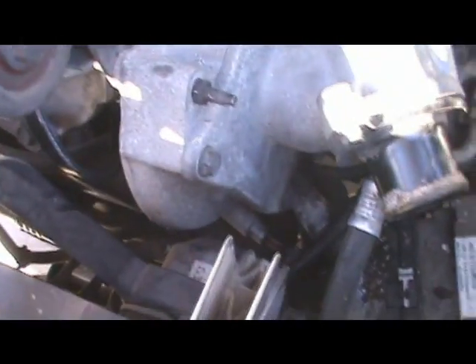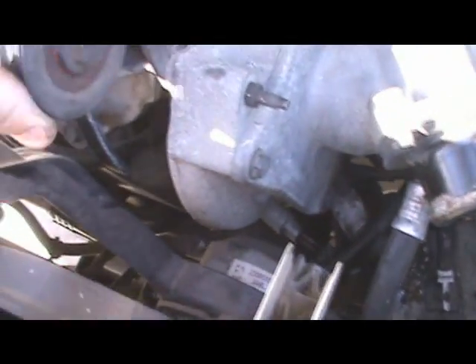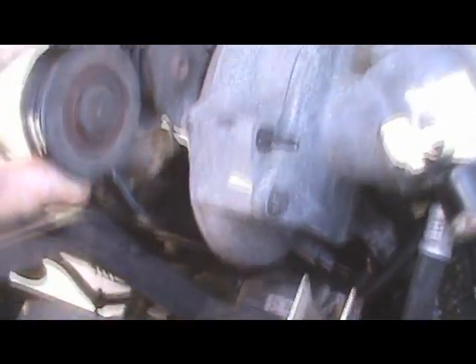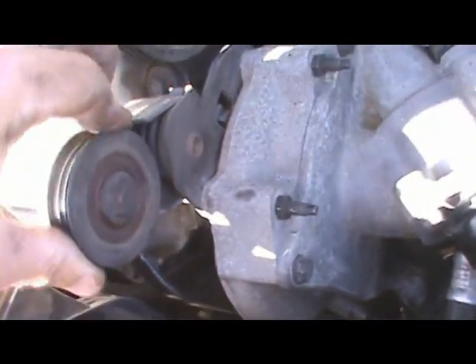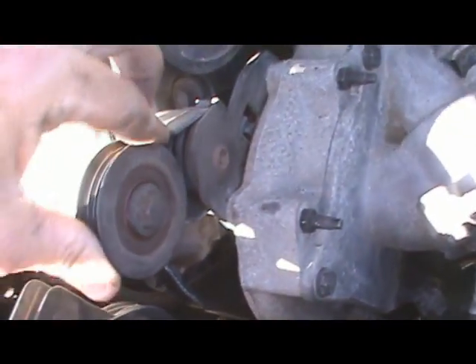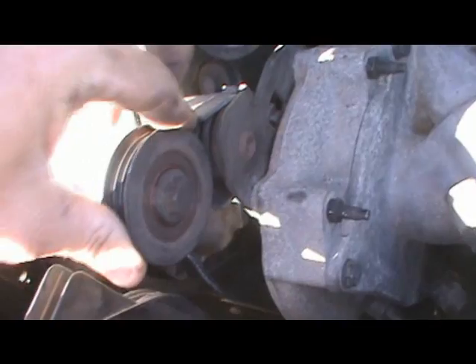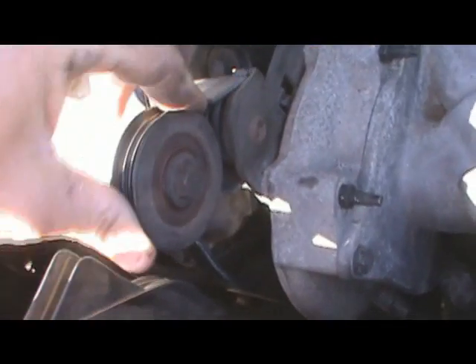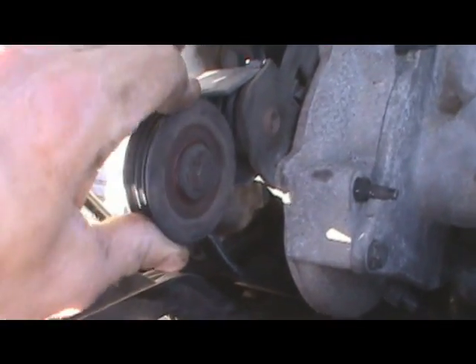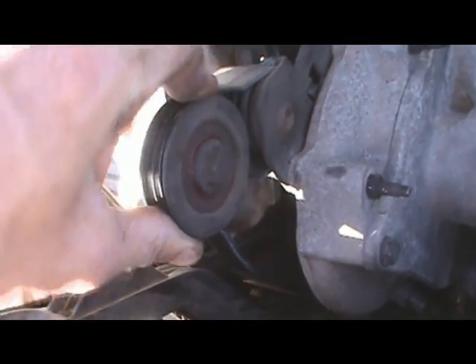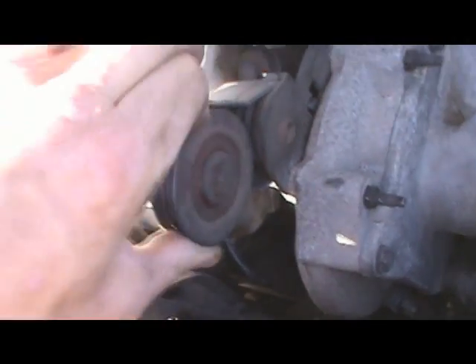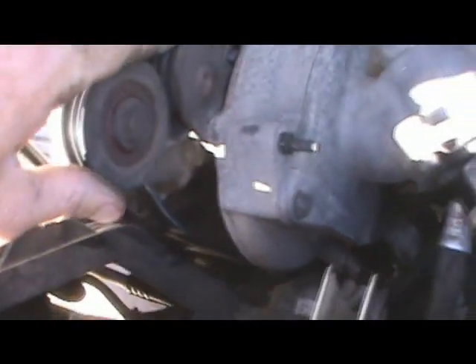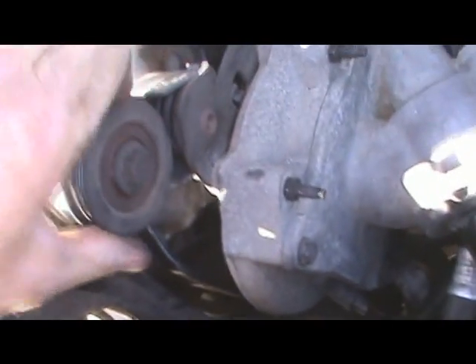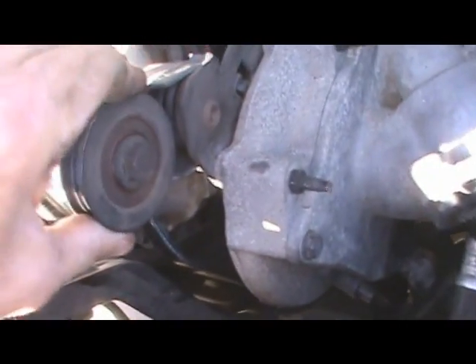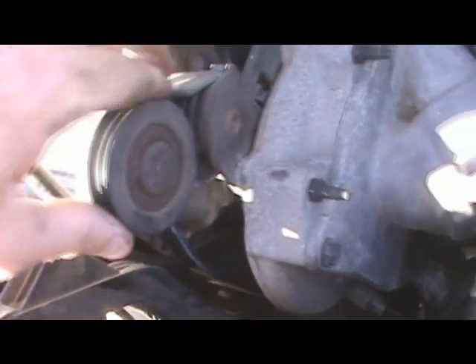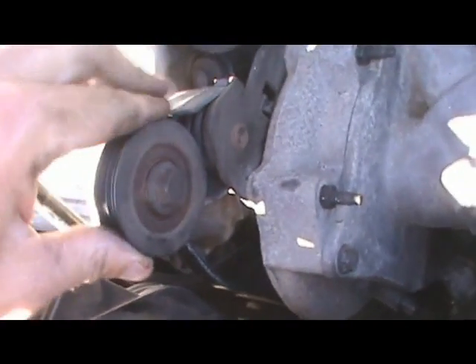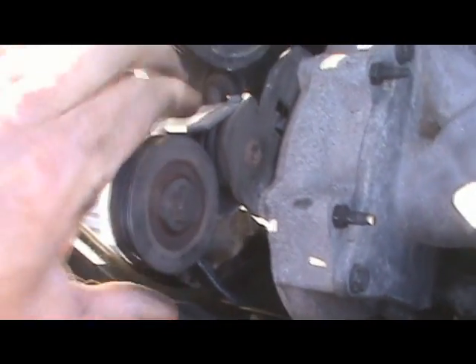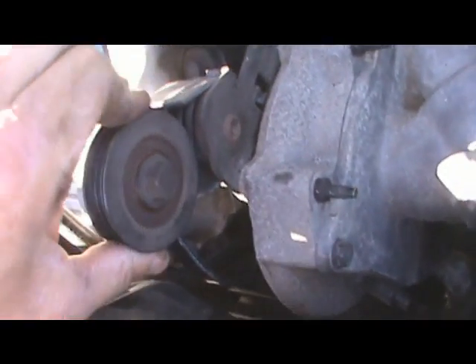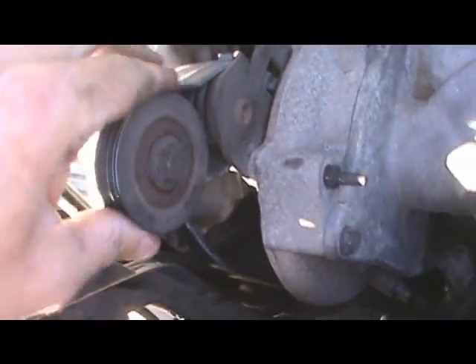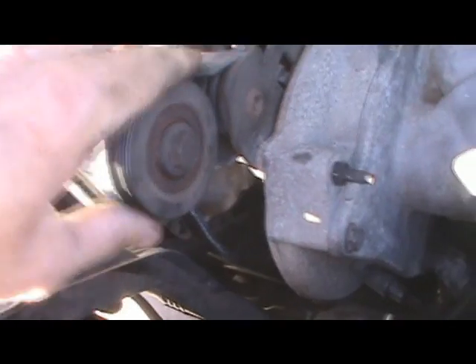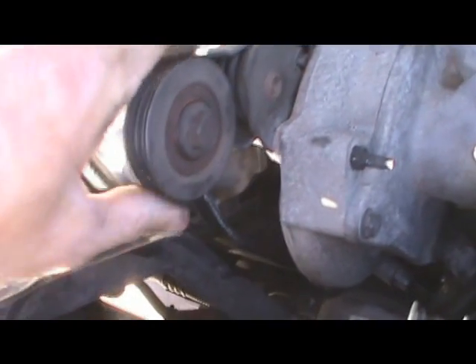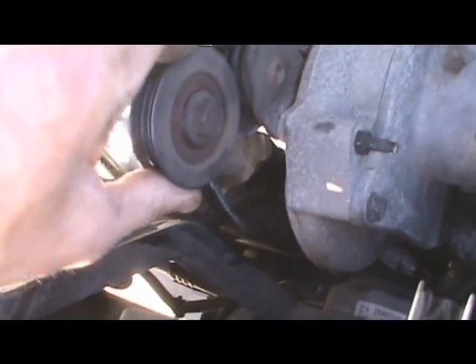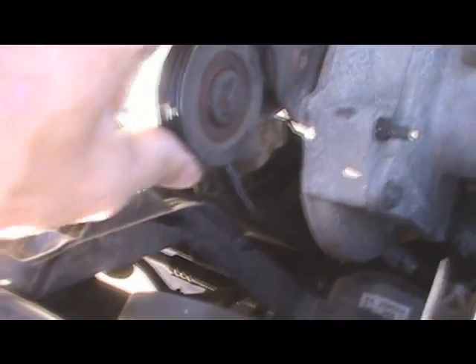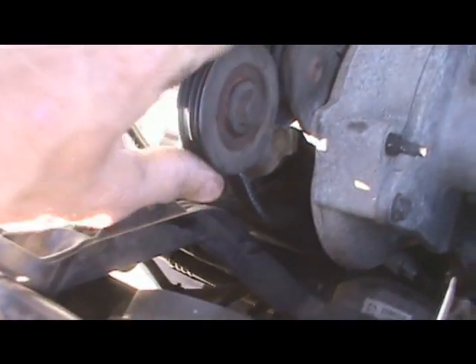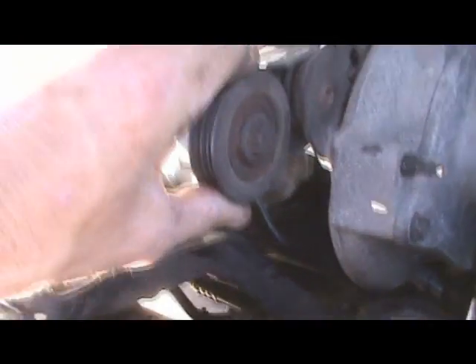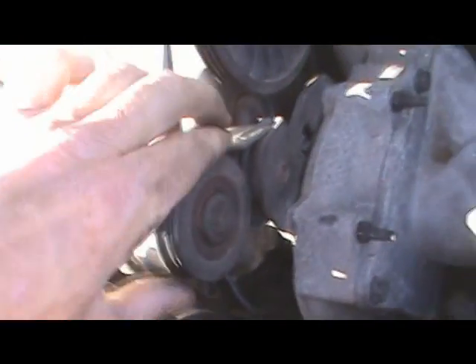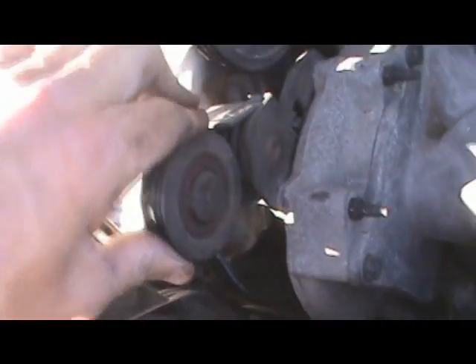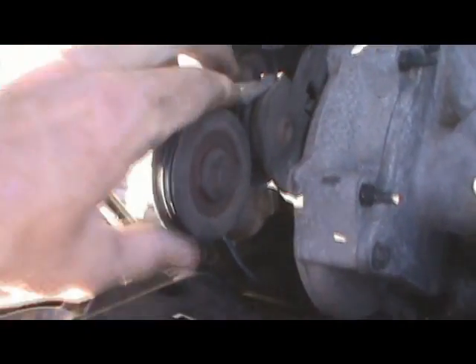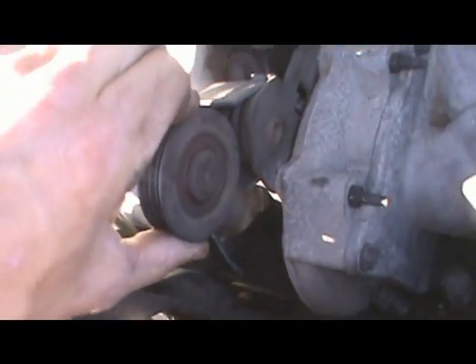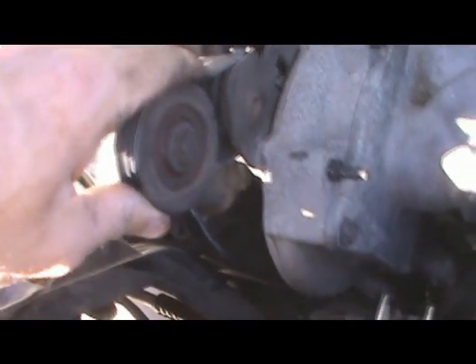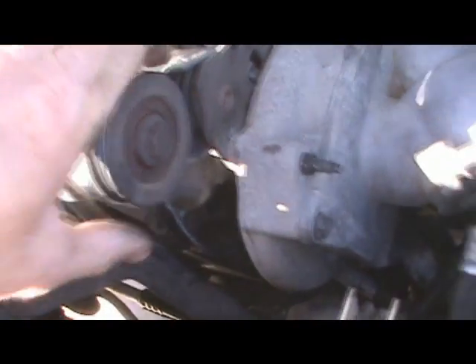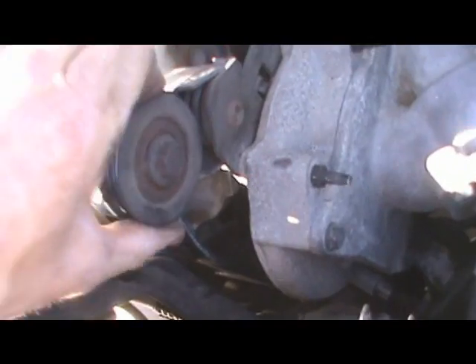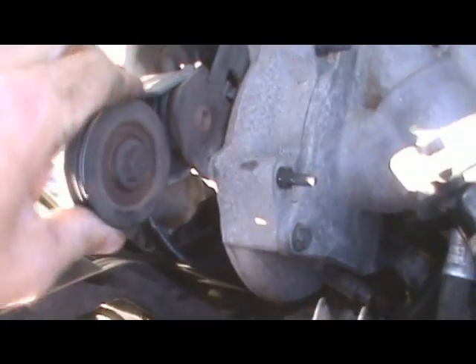Also, I noticed this — you might want to check your pulleys too. This pulley right here, the bearings are going on it. This is the belt tensioner pulley, so I am going to have to replace that.